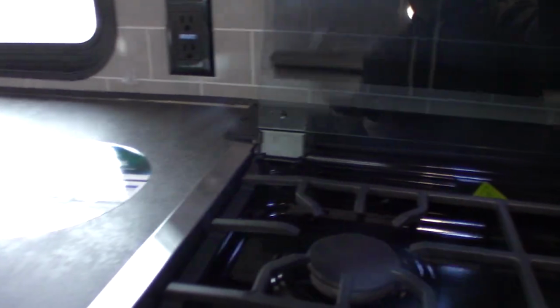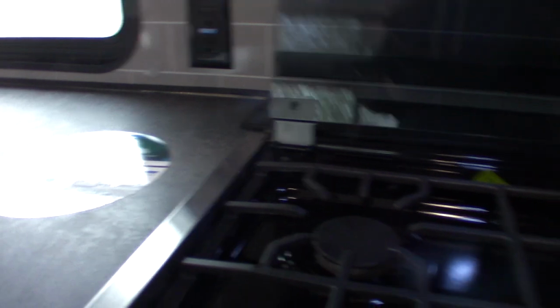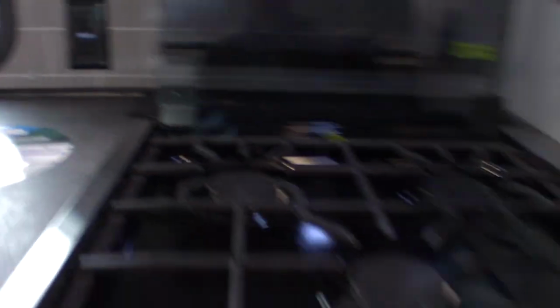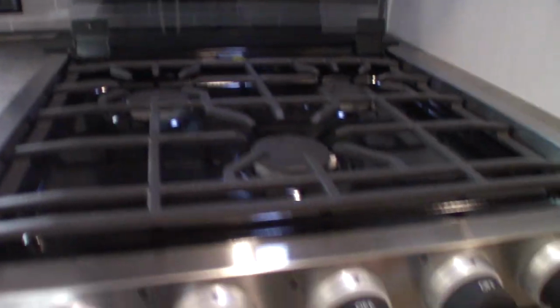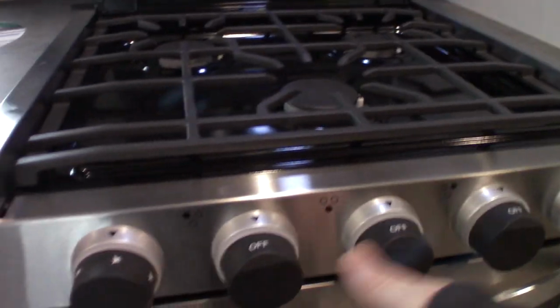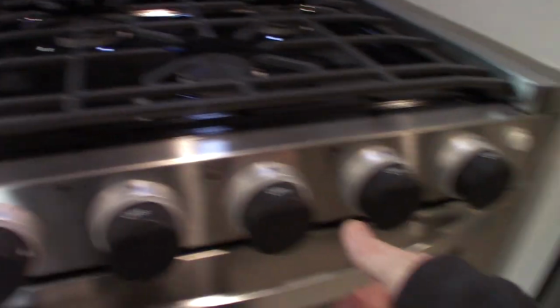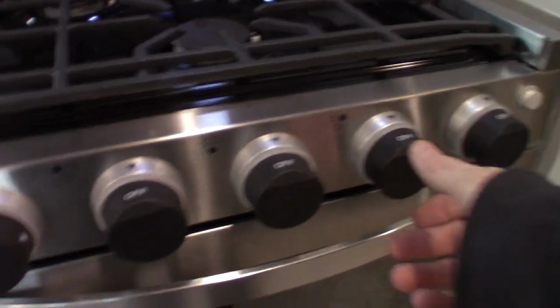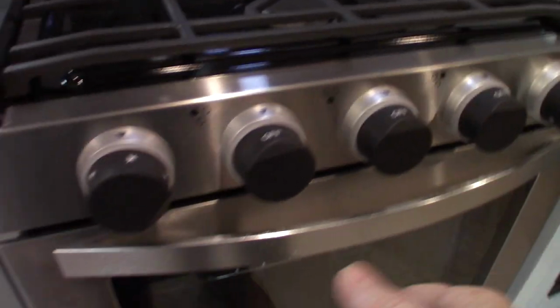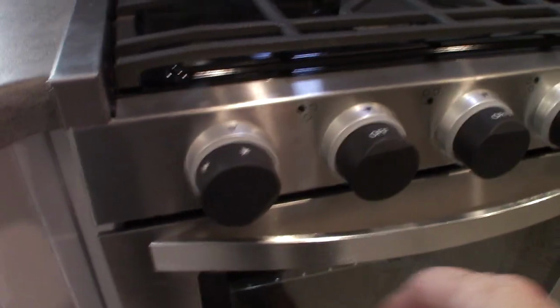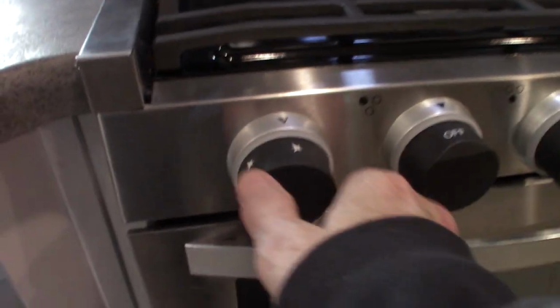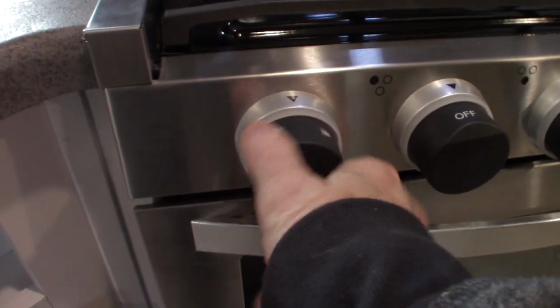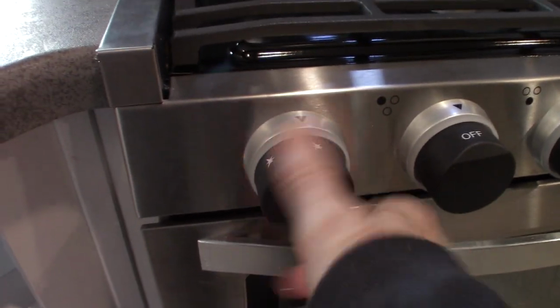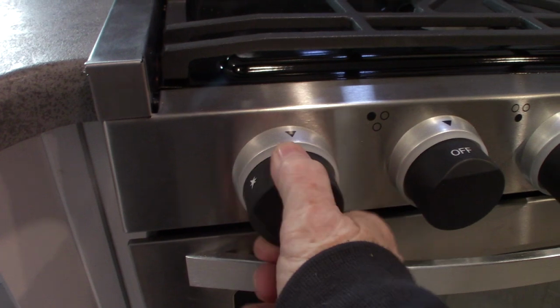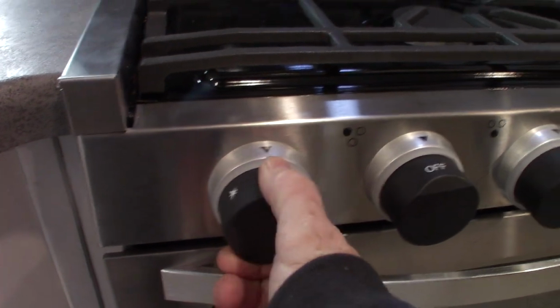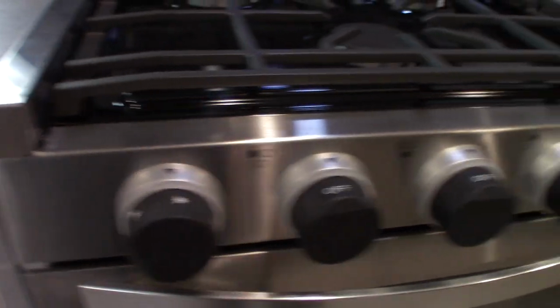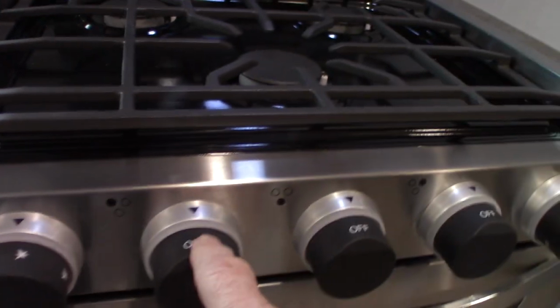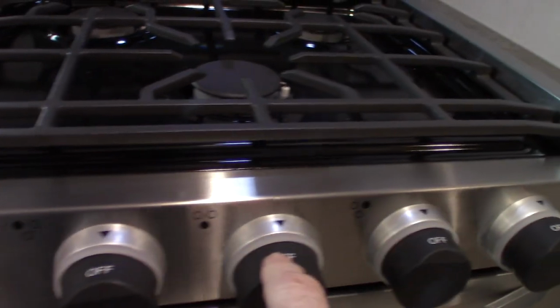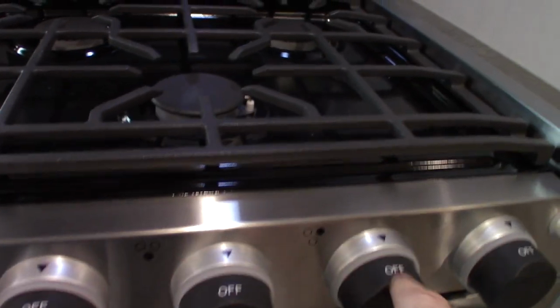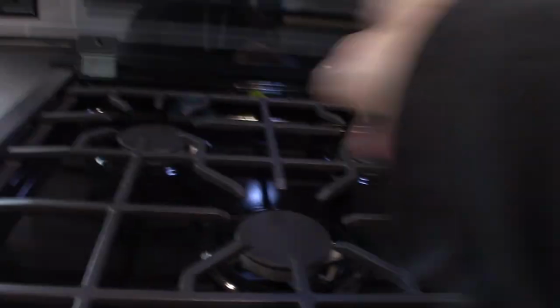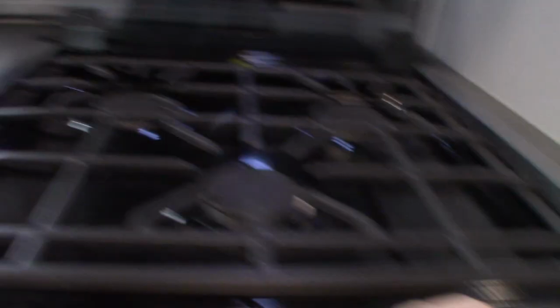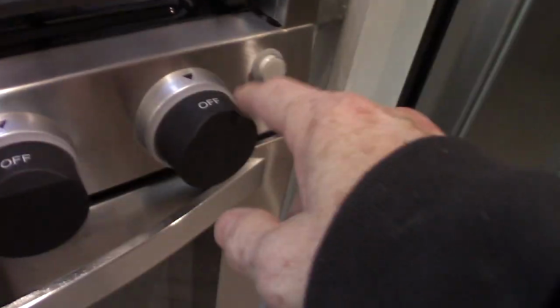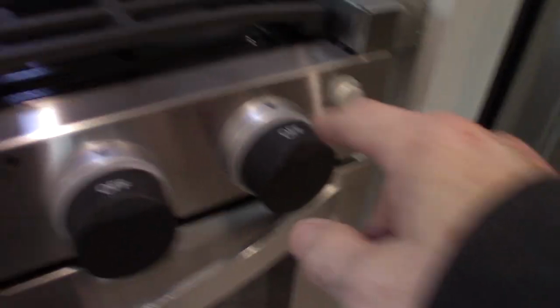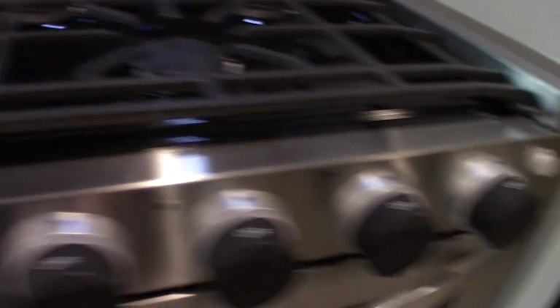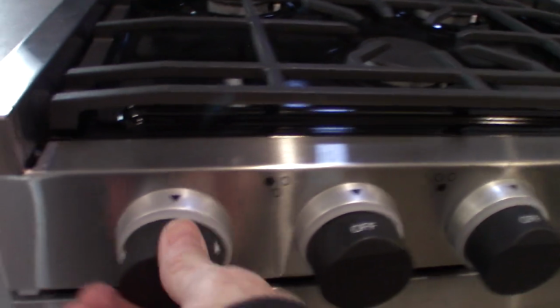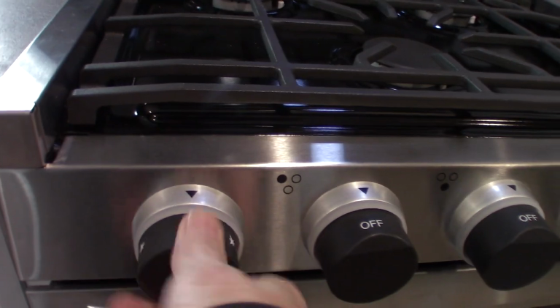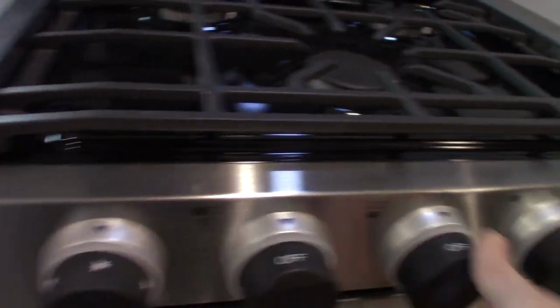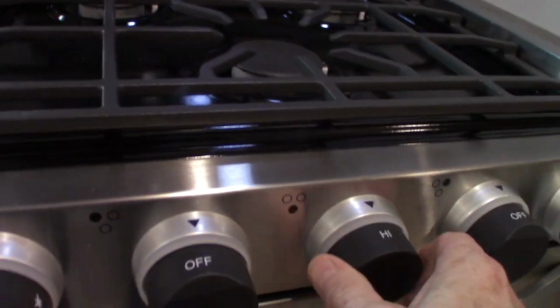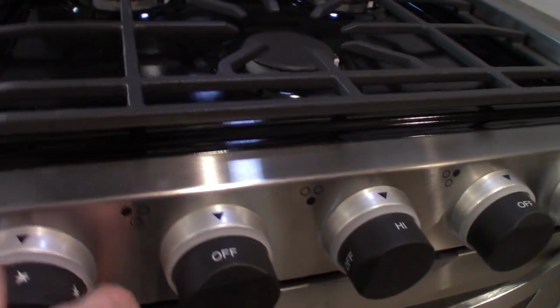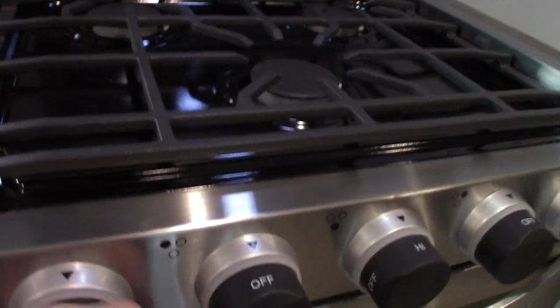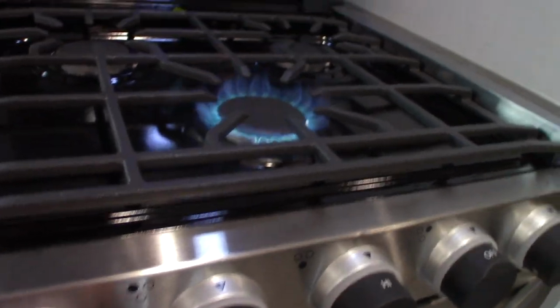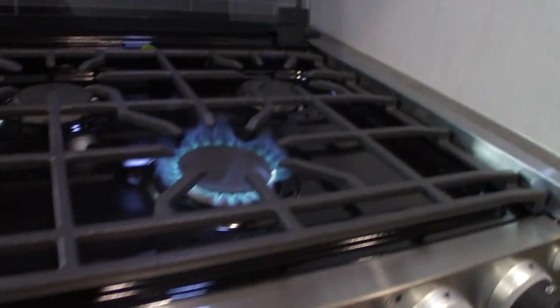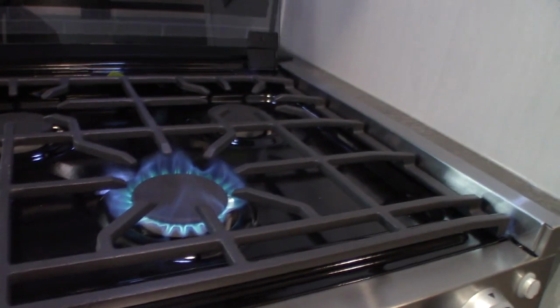Let's see if we've got enough gas worked up — it's going to take a little bit because it's been shut off. This is your sparker — you turn it clockwise to spark. You have three knobs for three burners, and the oven knob is right there. There we go — first try.